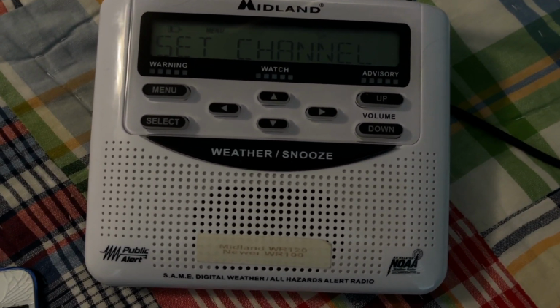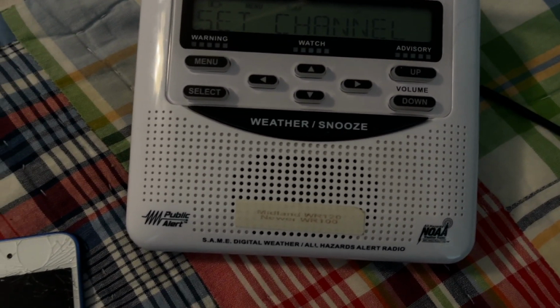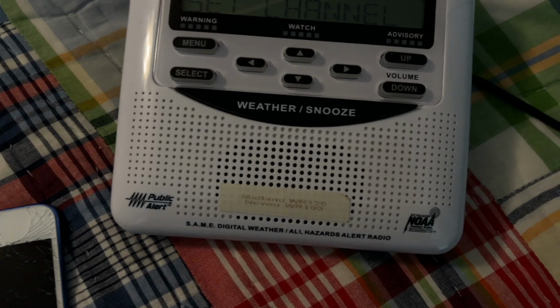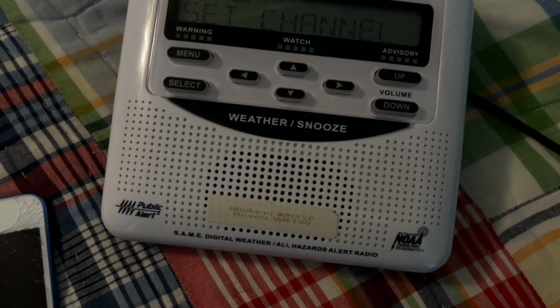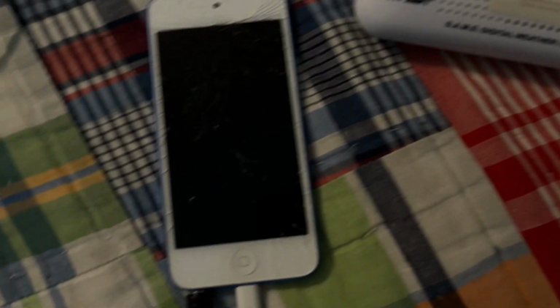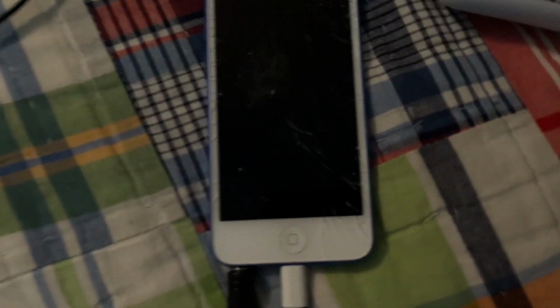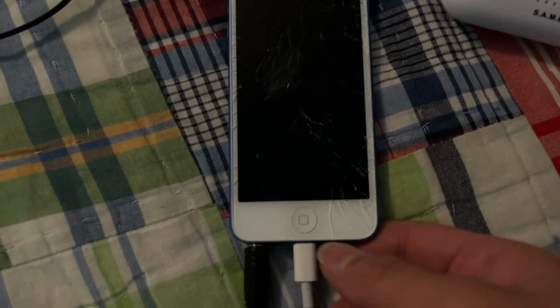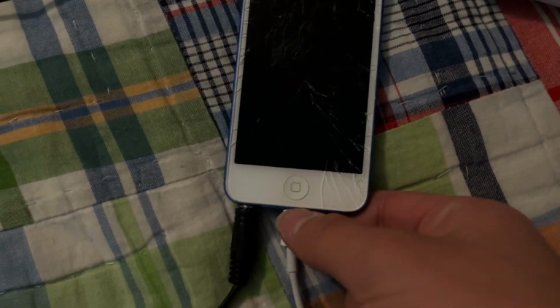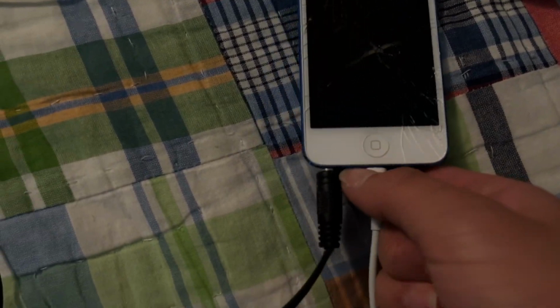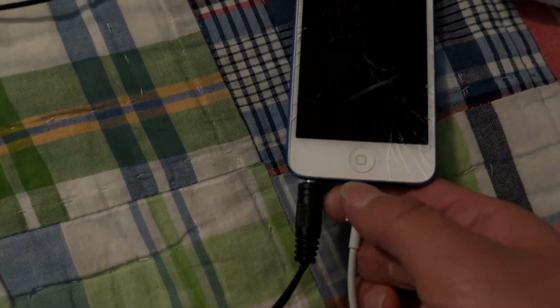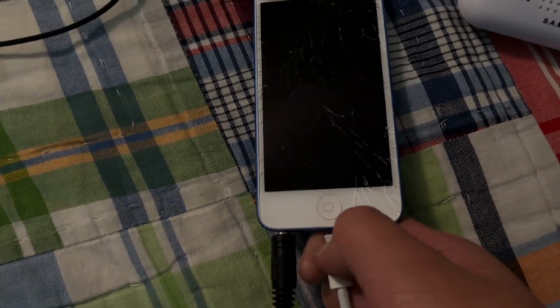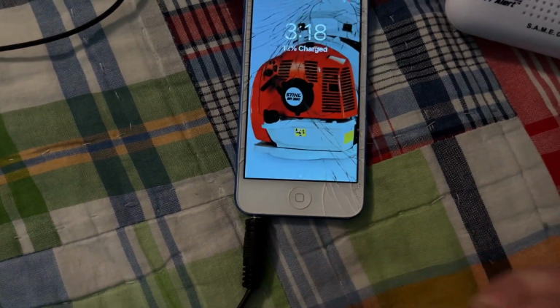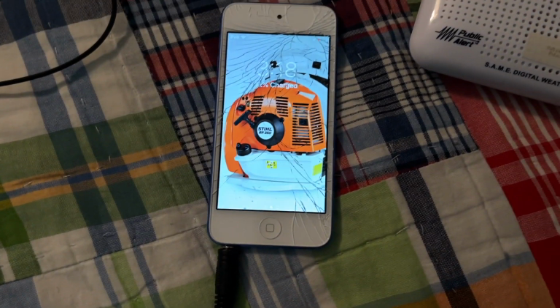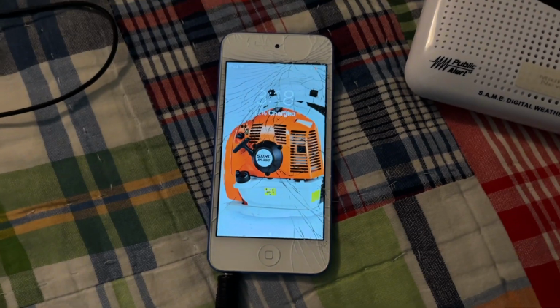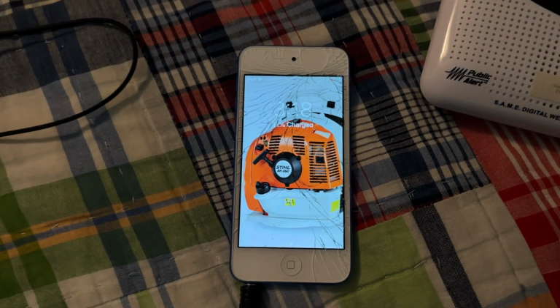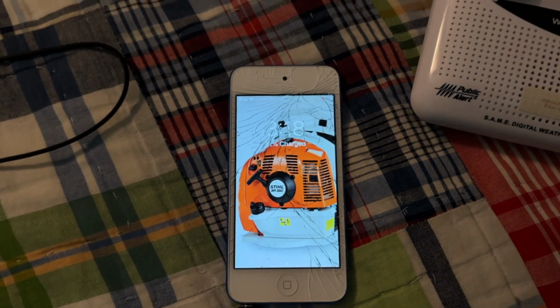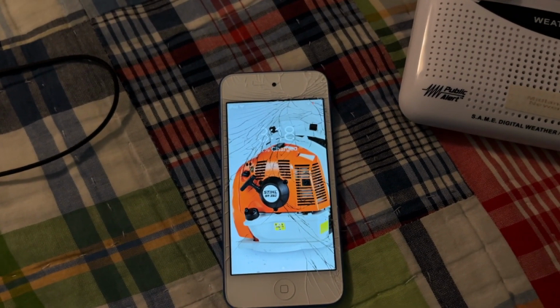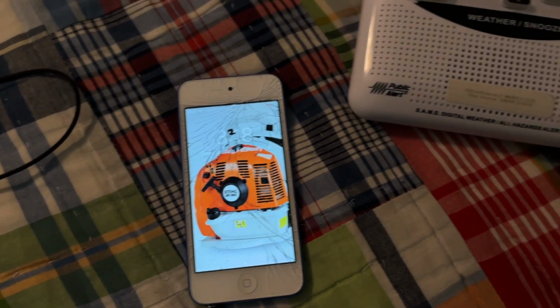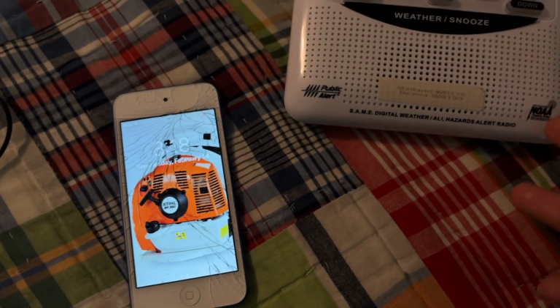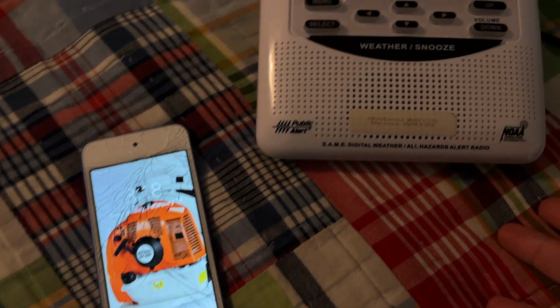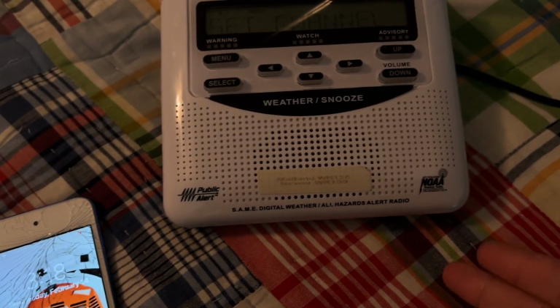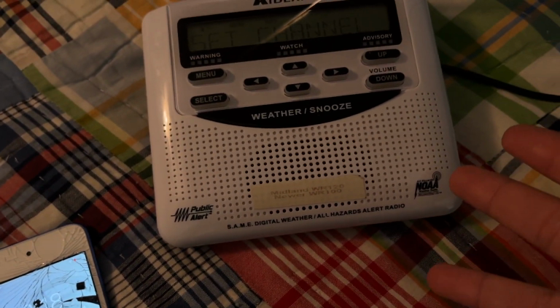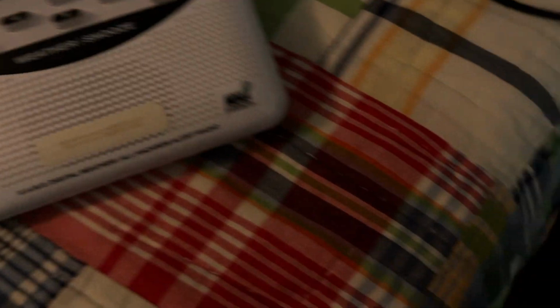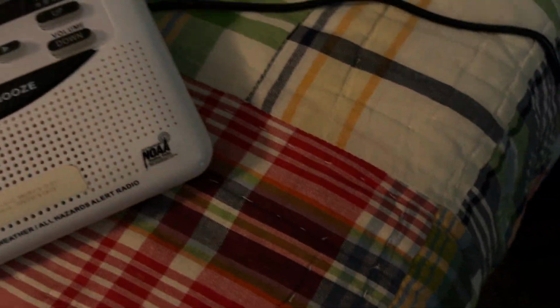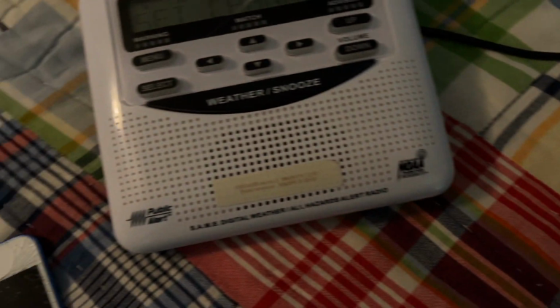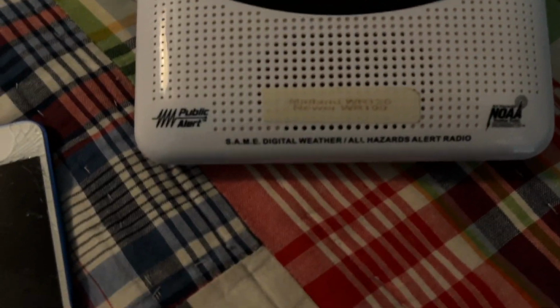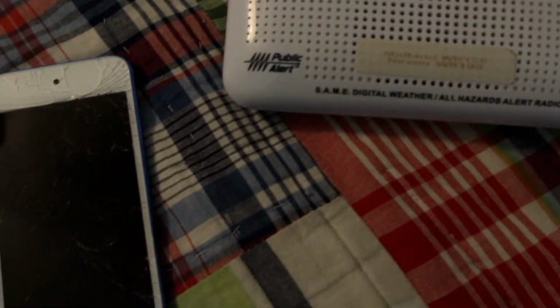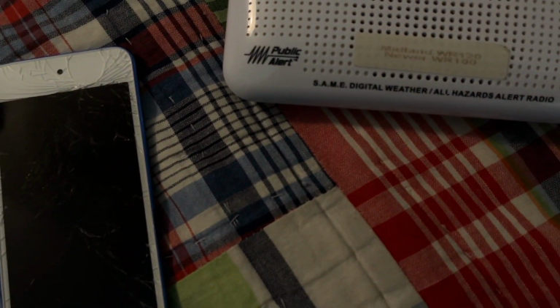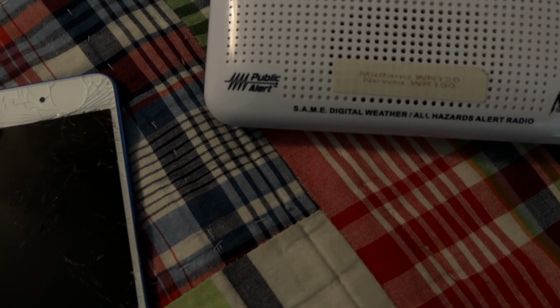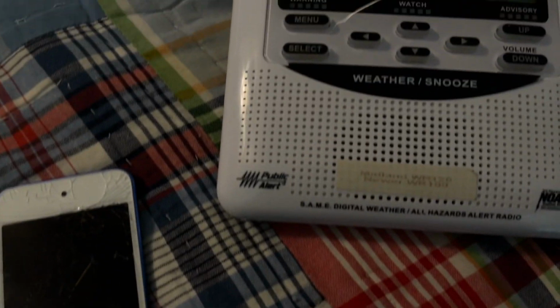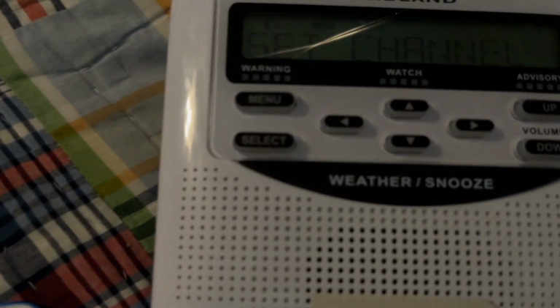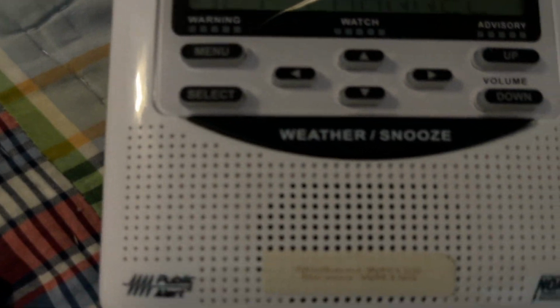Then unplug your iPod. If you do not unplug your iPod it will not work, because for some reason charging your iPod creates a lot of static.